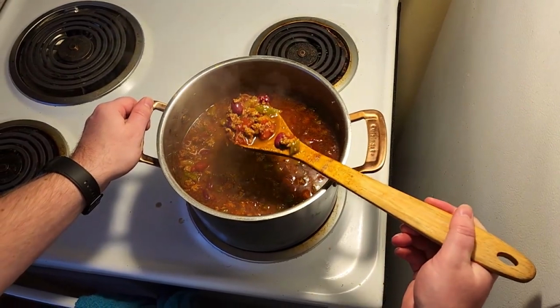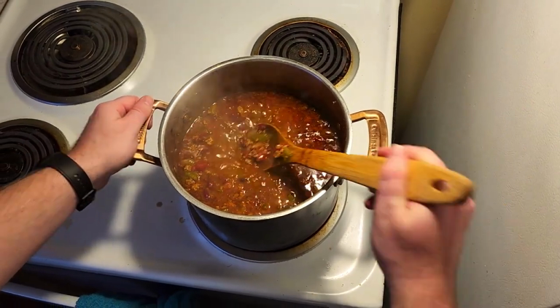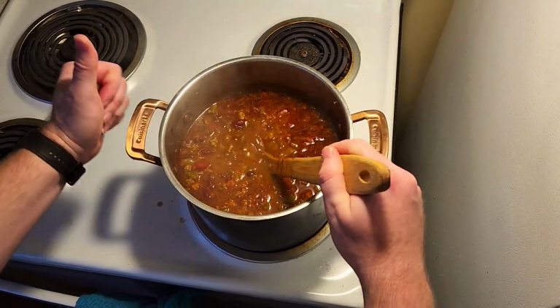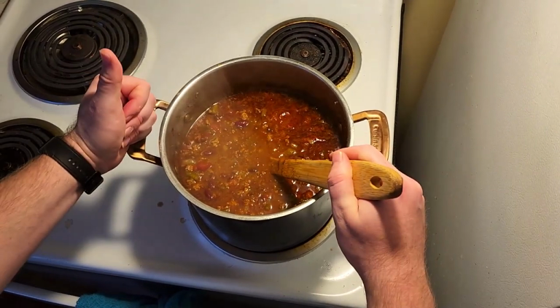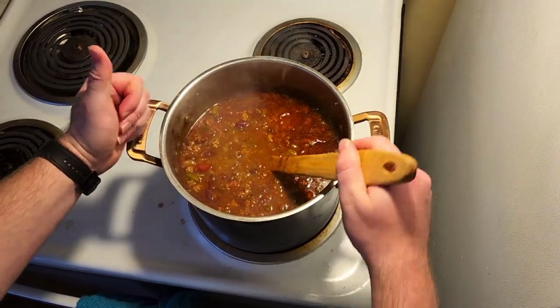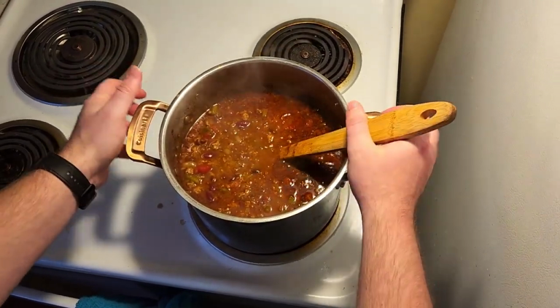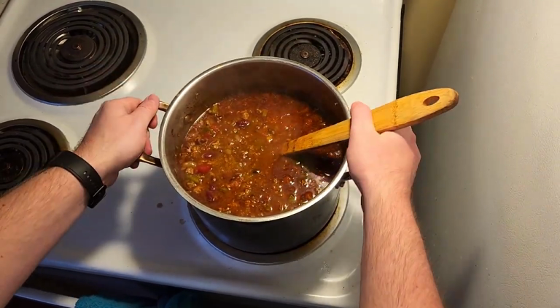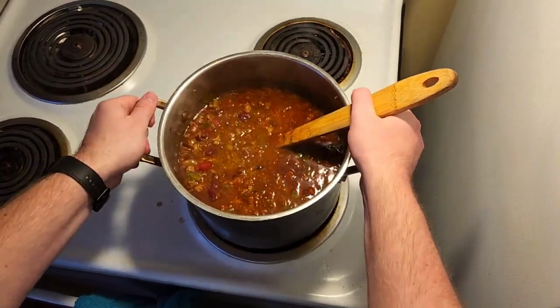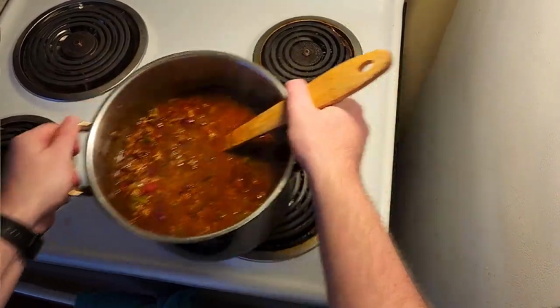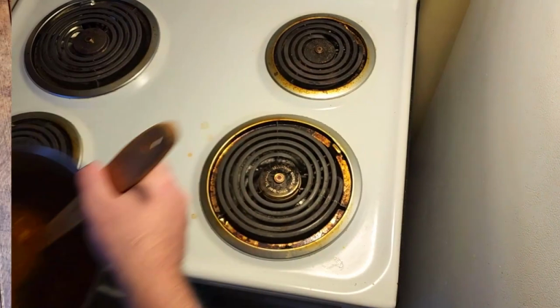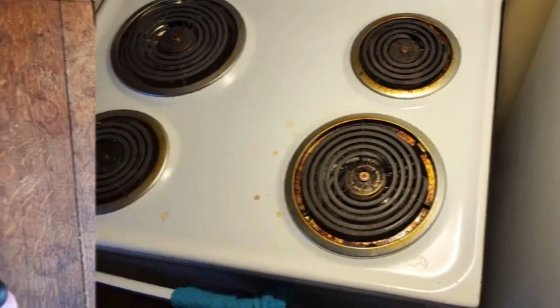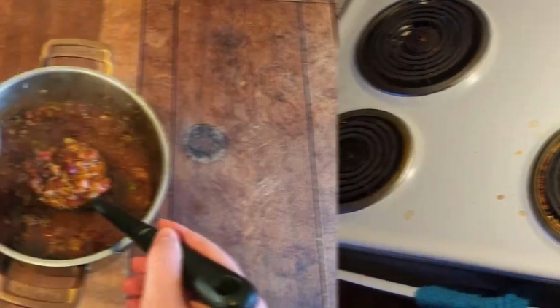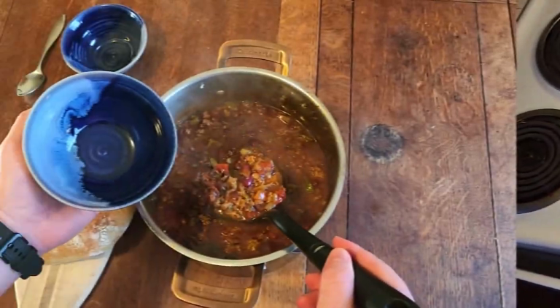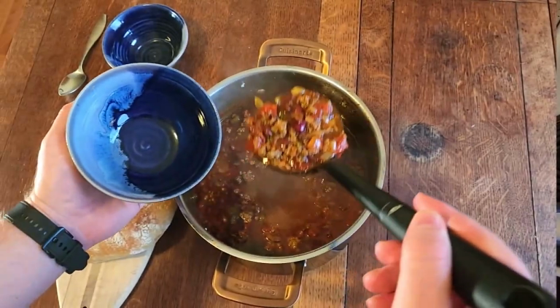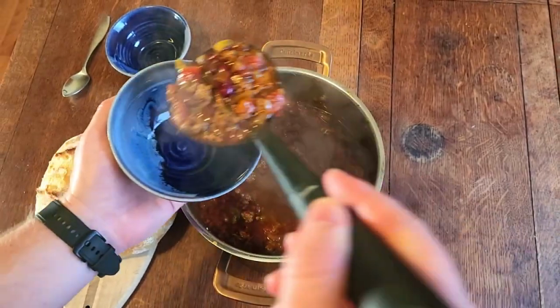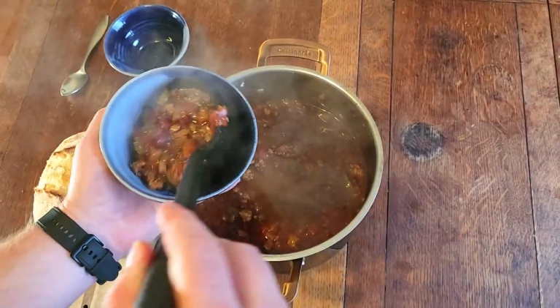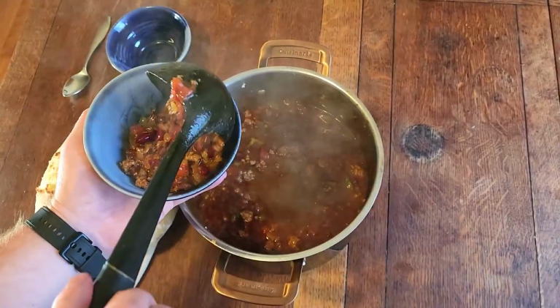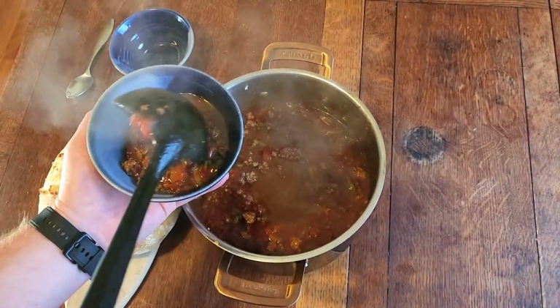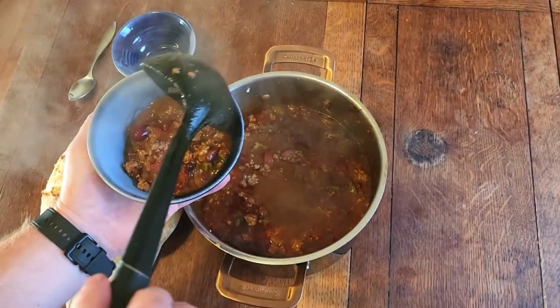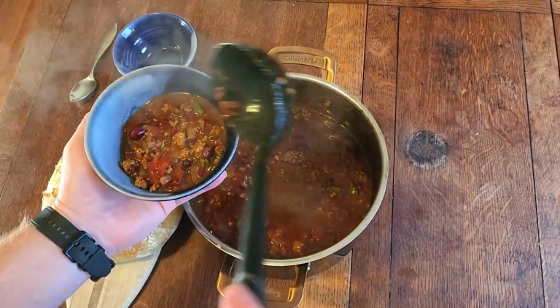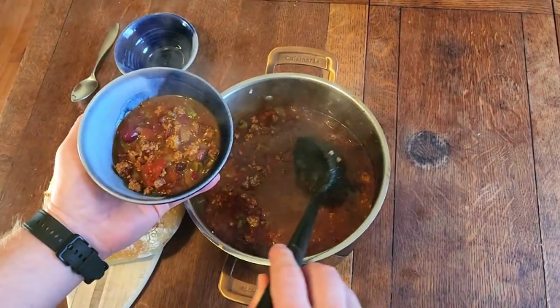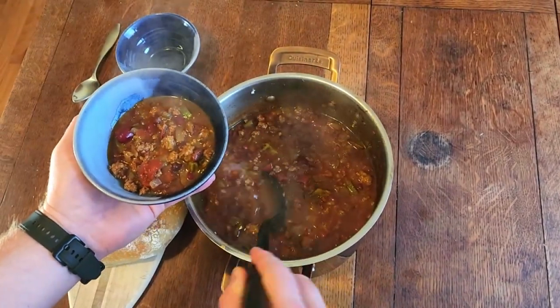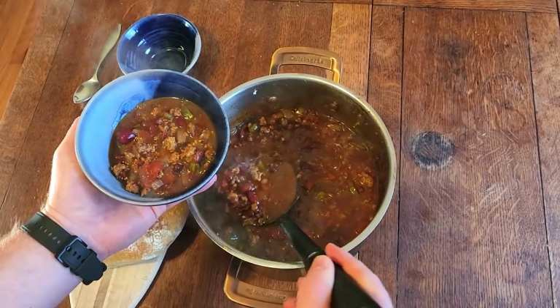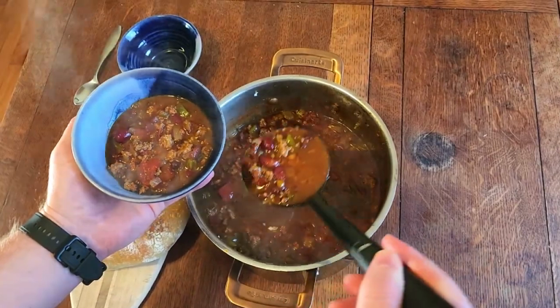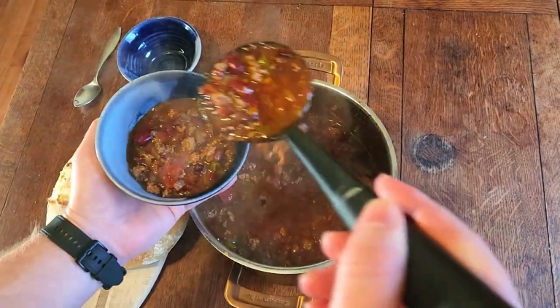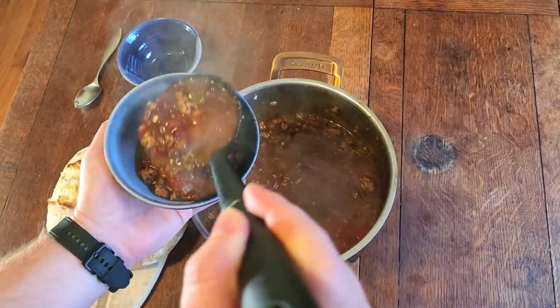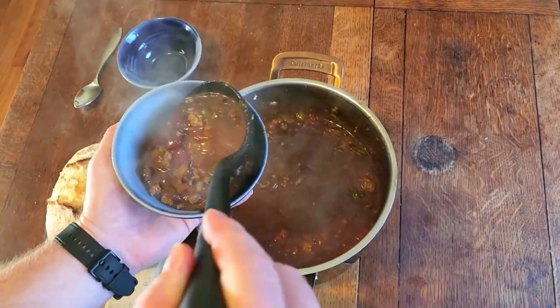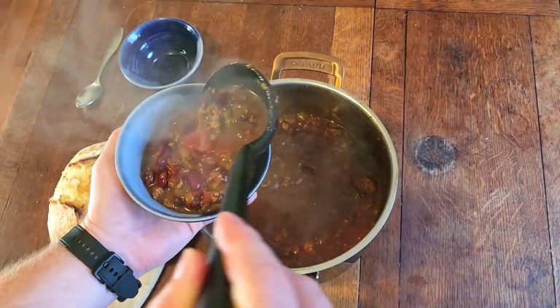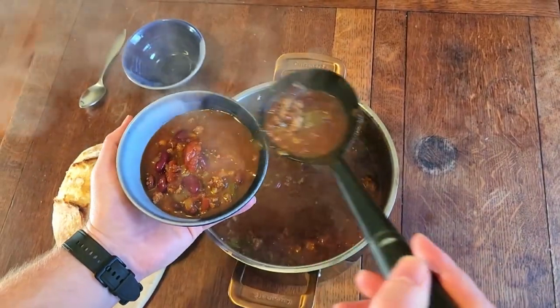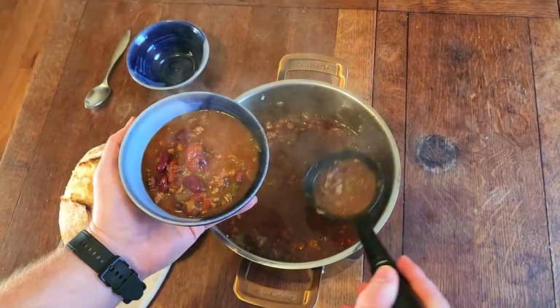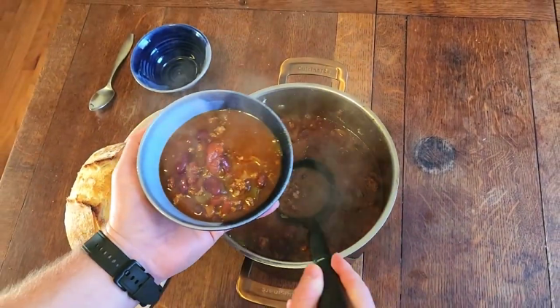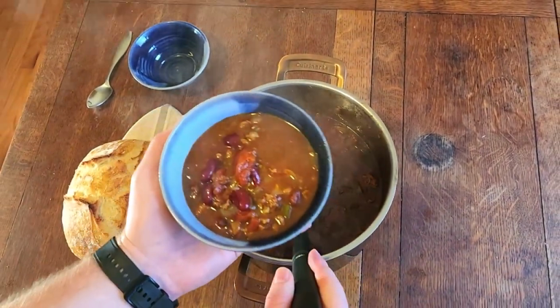Now that everybody's acquainted, it's time for you to serve your meal. Mmm, that looks good. Time to dig in!